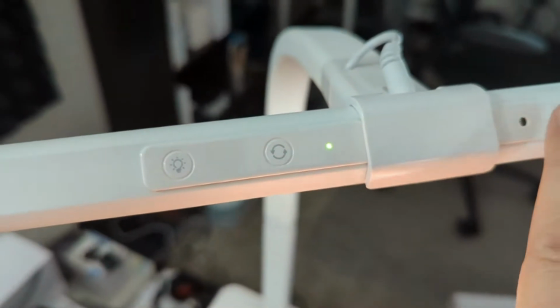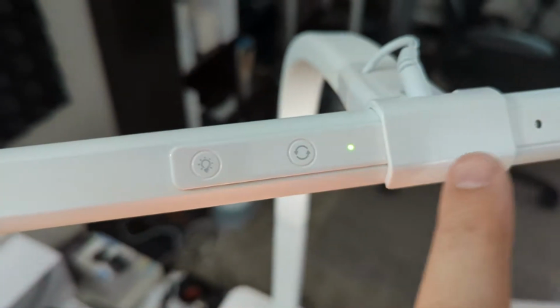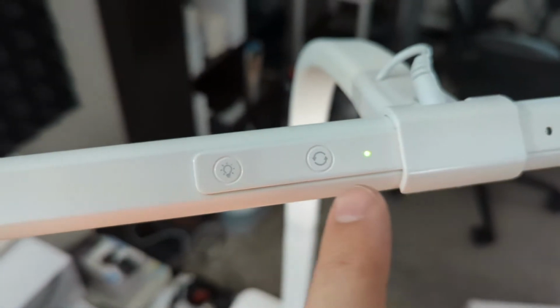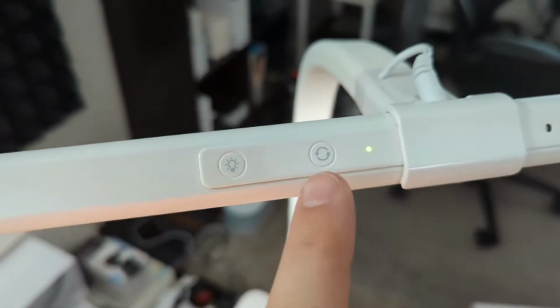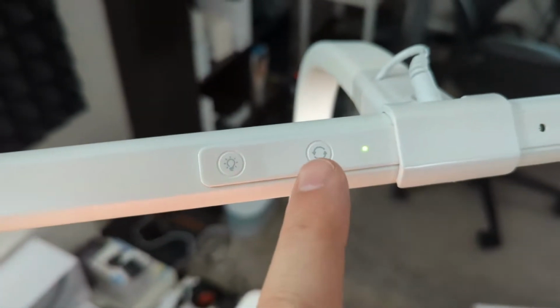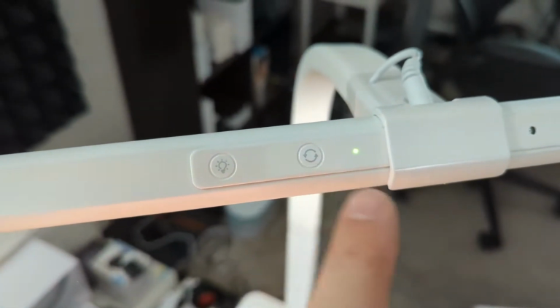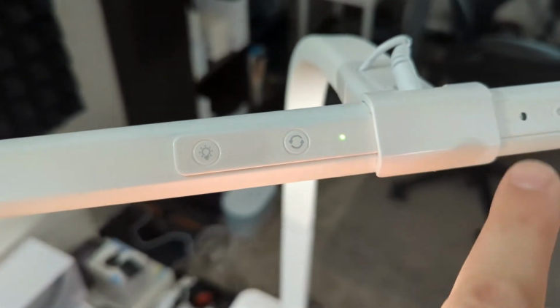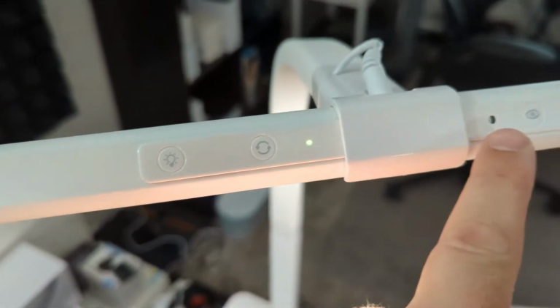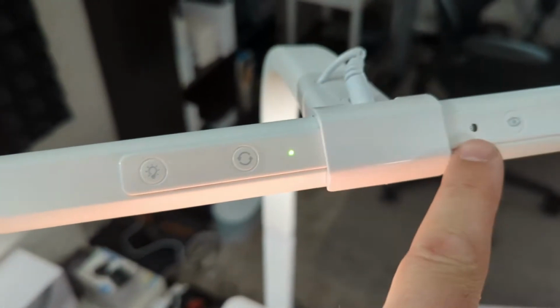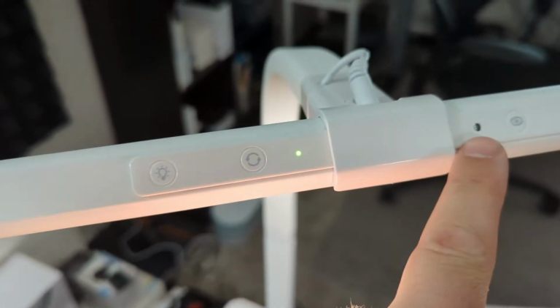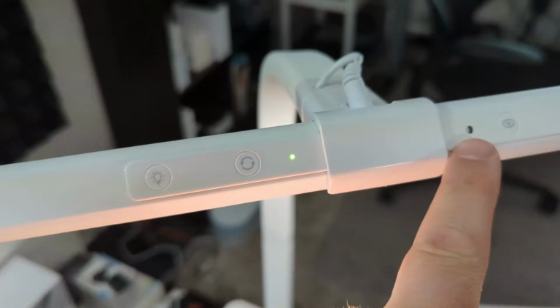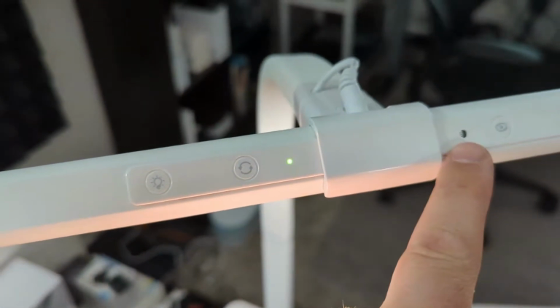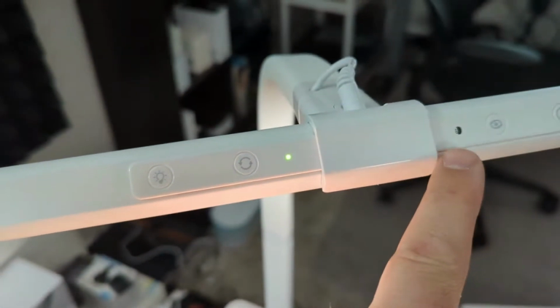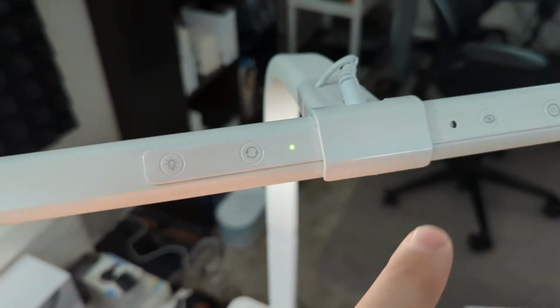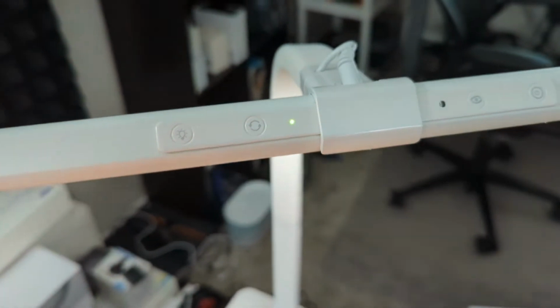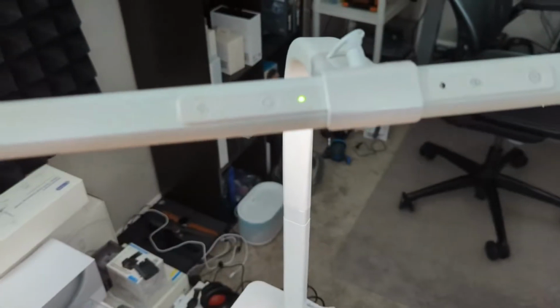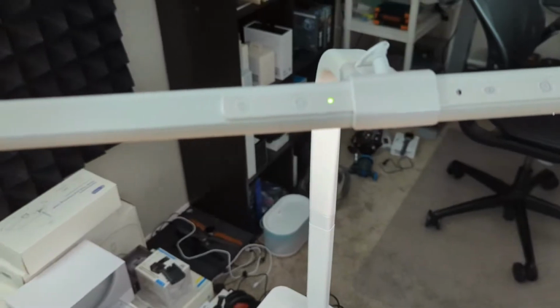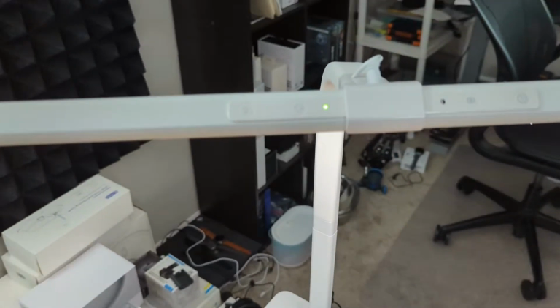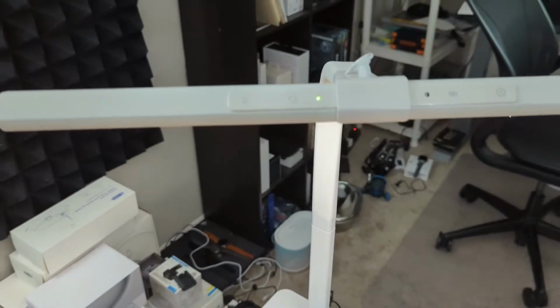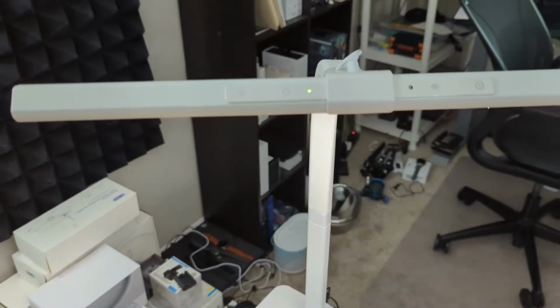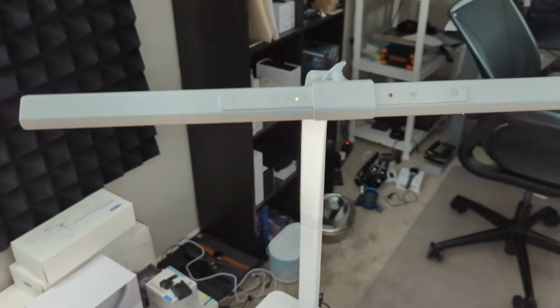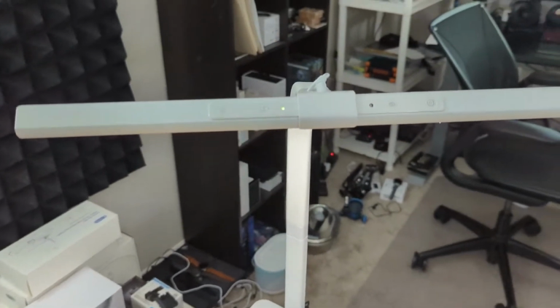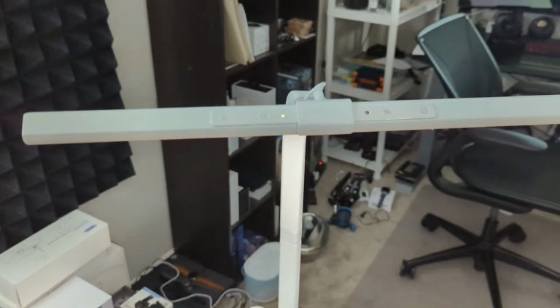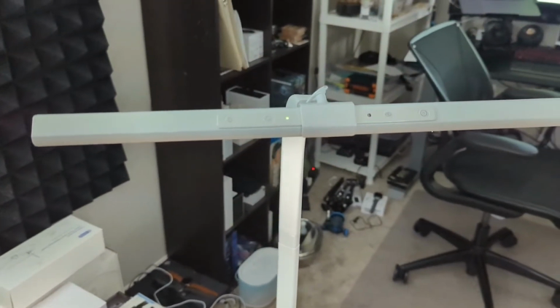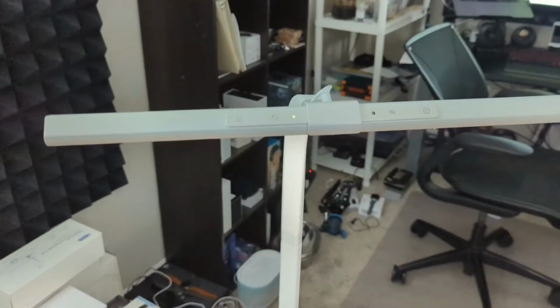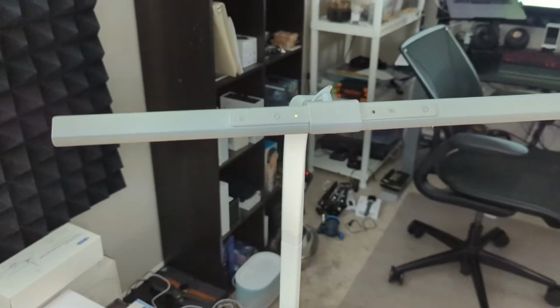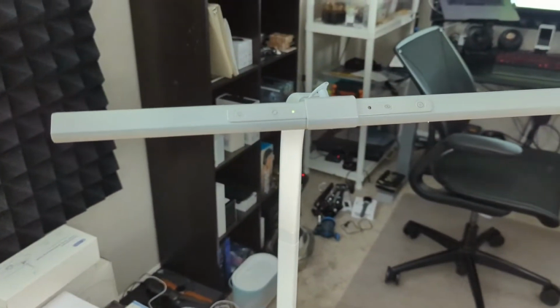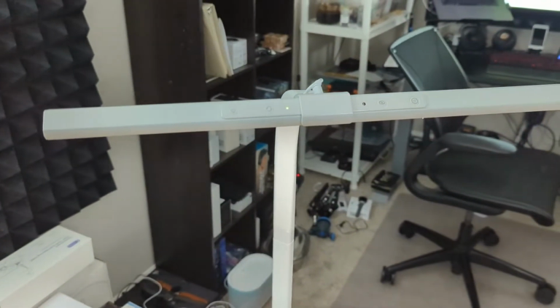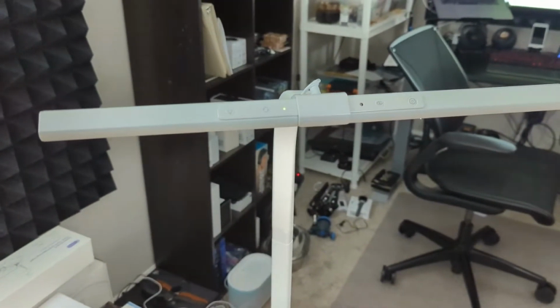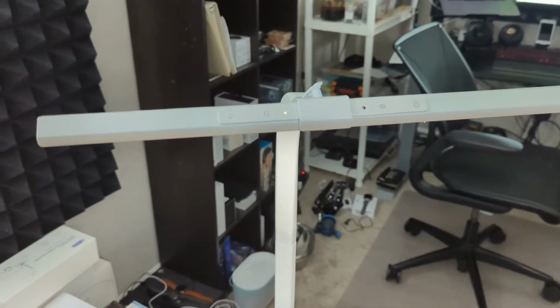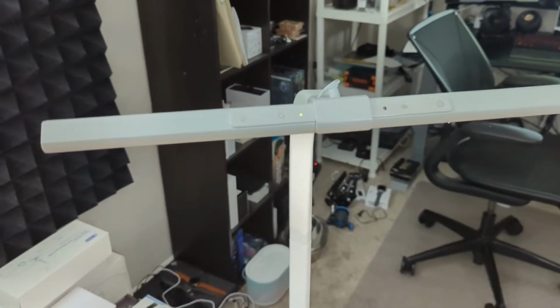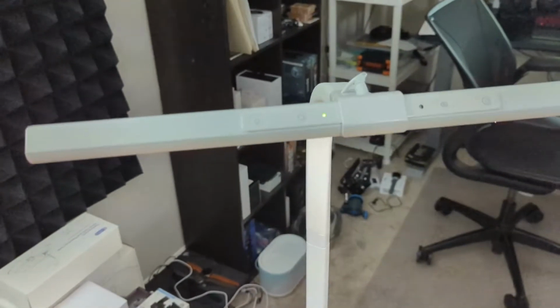This little button here activates the photo sensor — you'll see this green light come on. It's going to automatically adjust the light depending on the brightness of the room, which is very convenient.